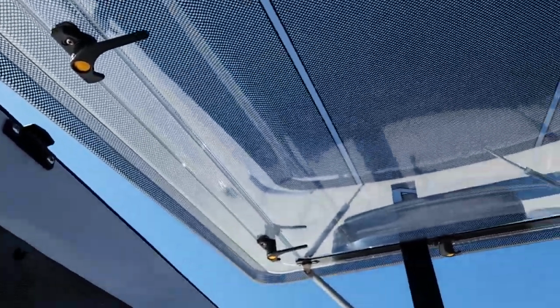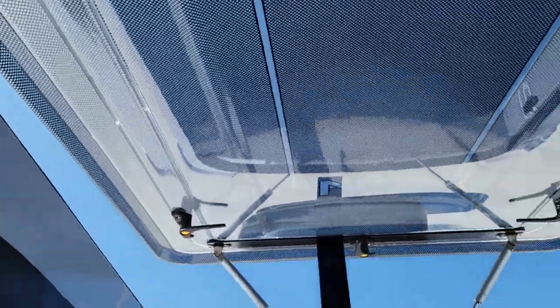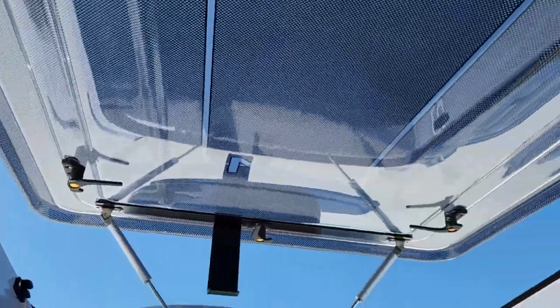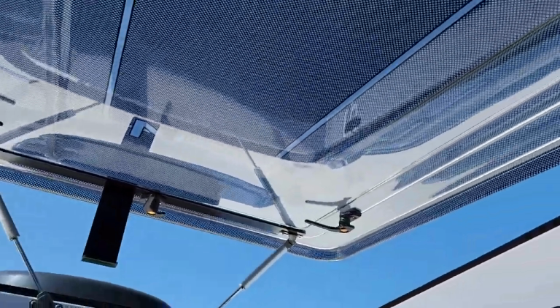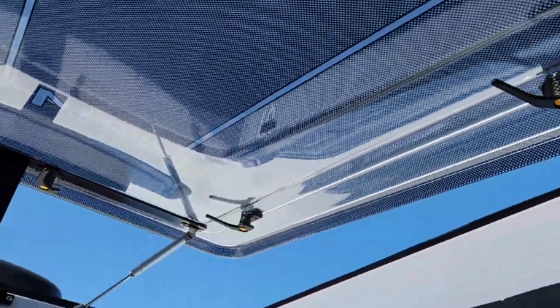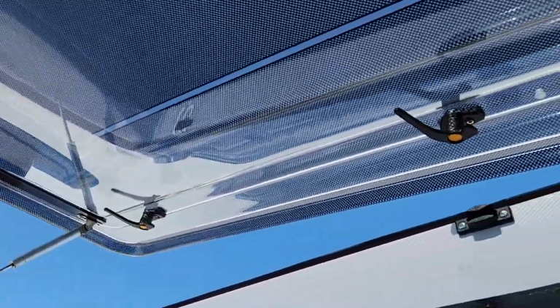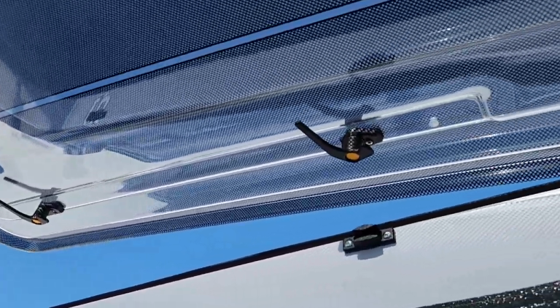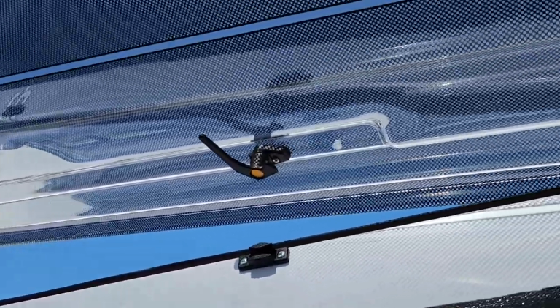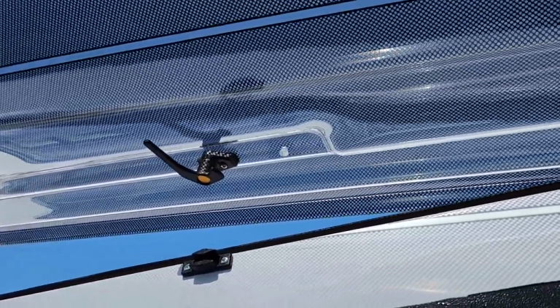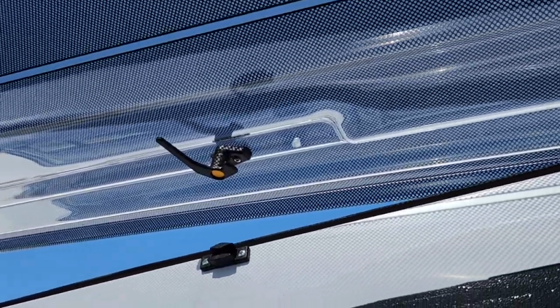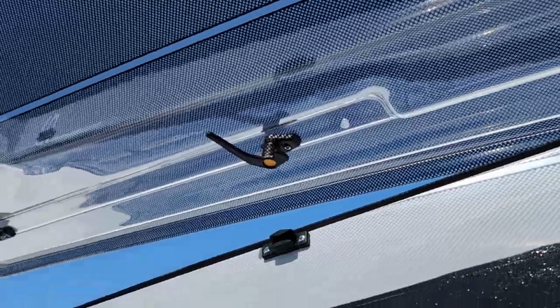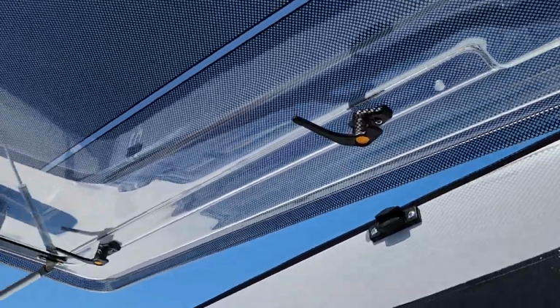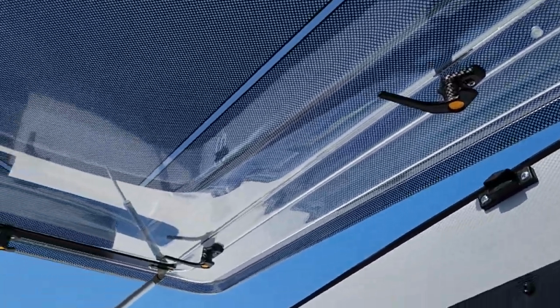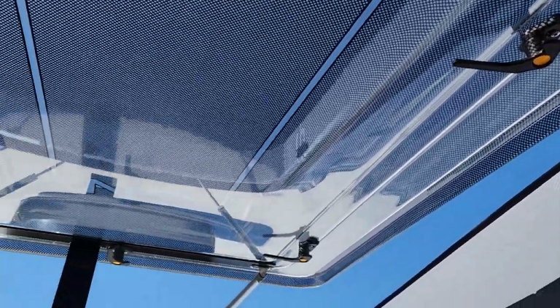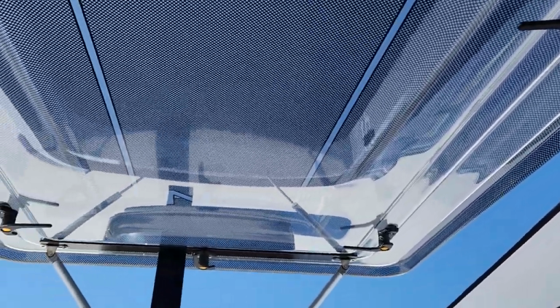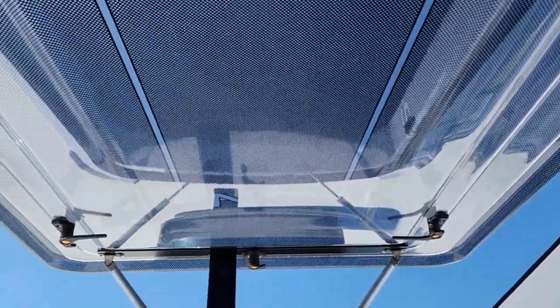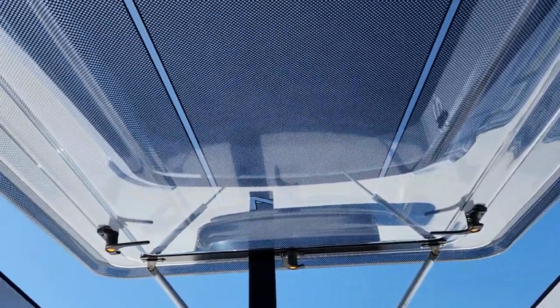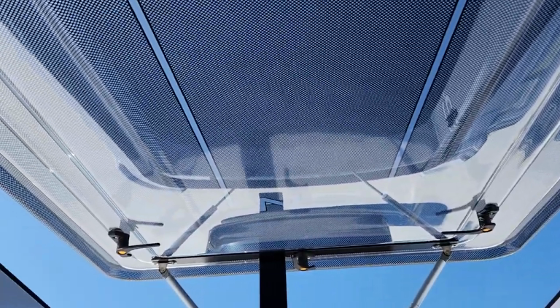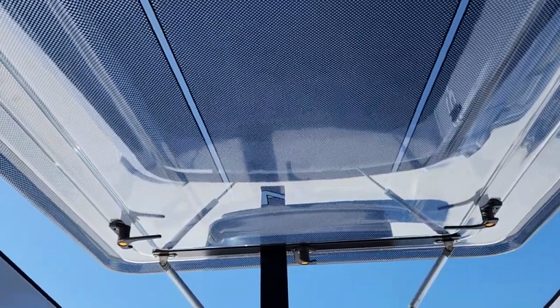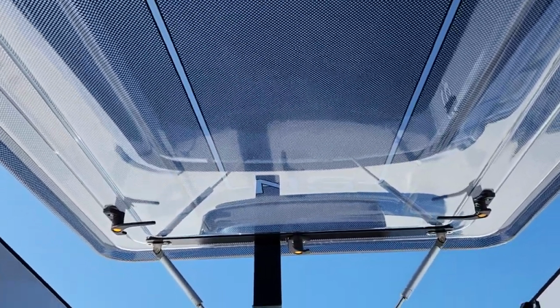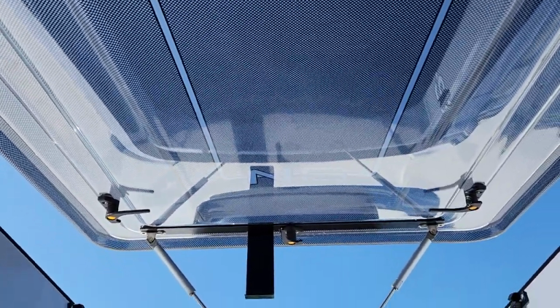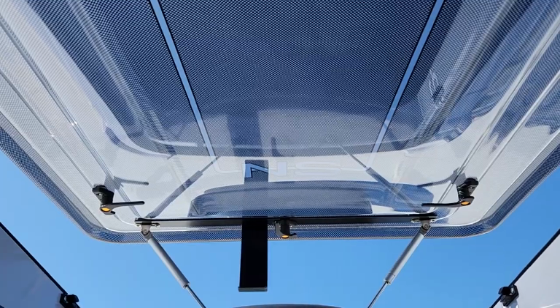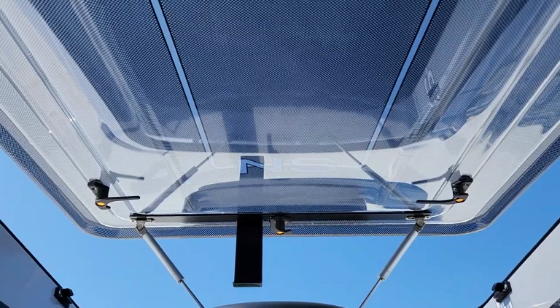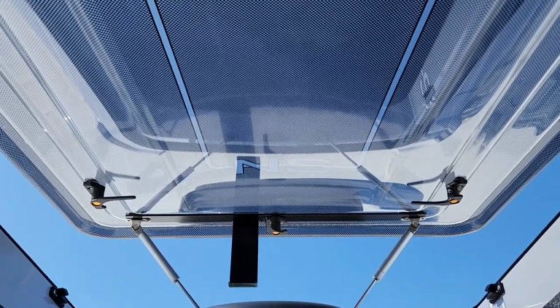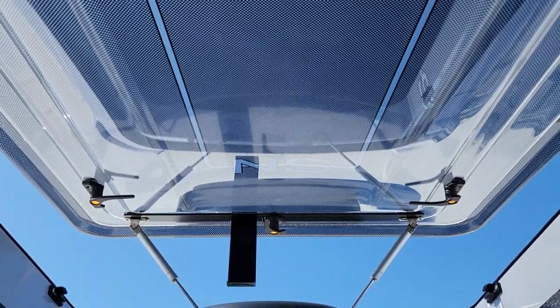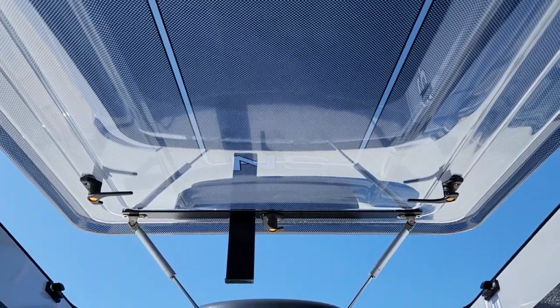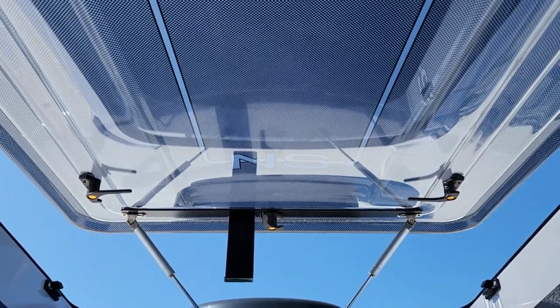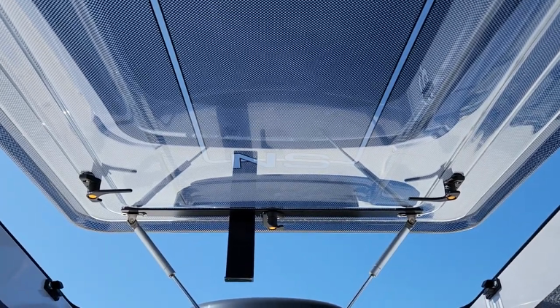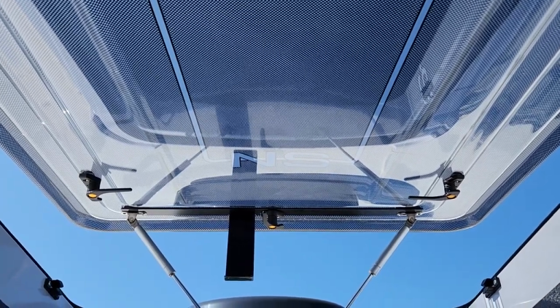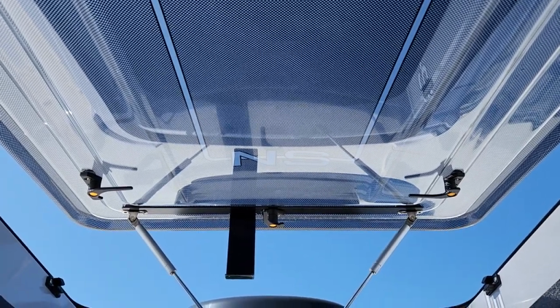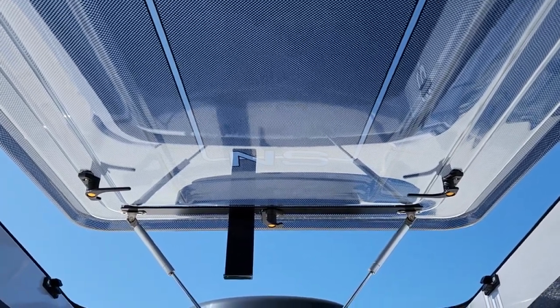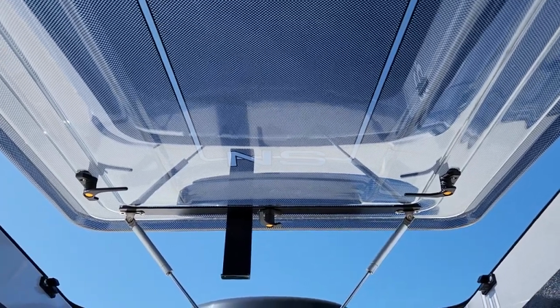Six latches keep this watertight with a design on the roof that allows it to, as you drive, funnel water towards the back. You're absolutely going to love this new Stargazer feature, standard on all Northern Spirit XTR units.